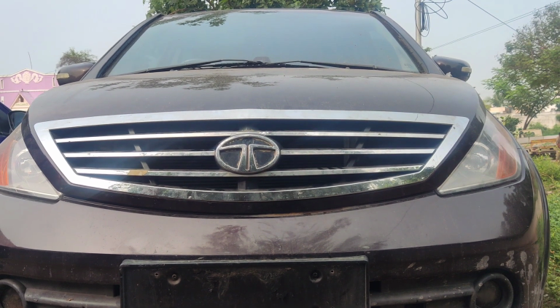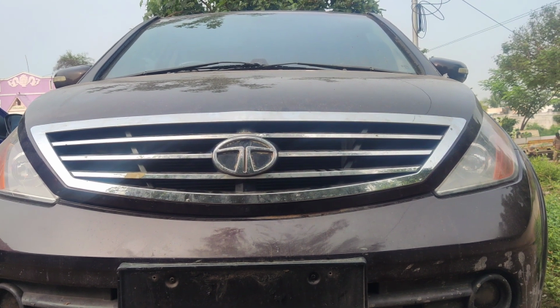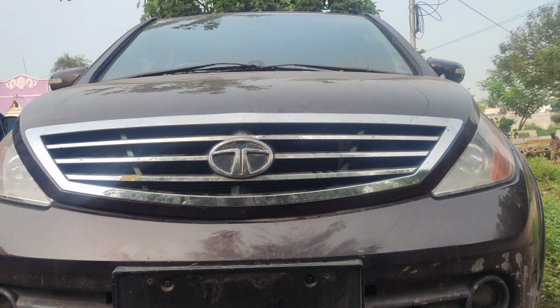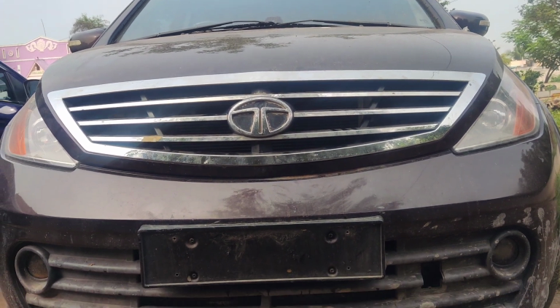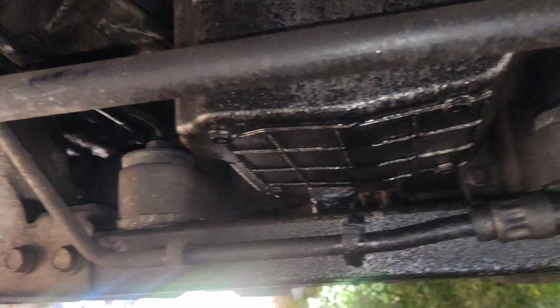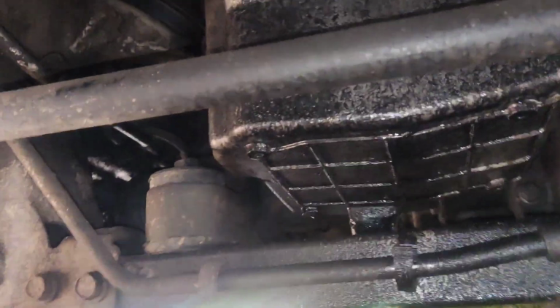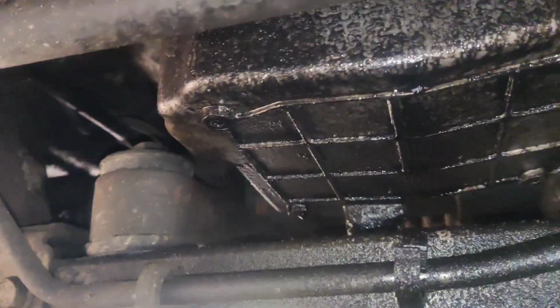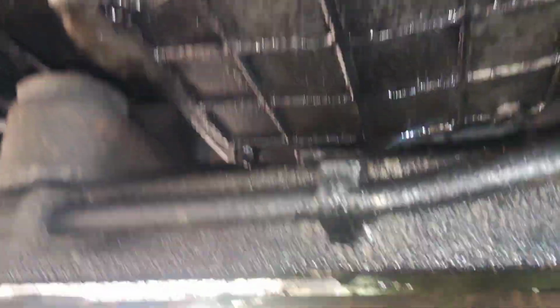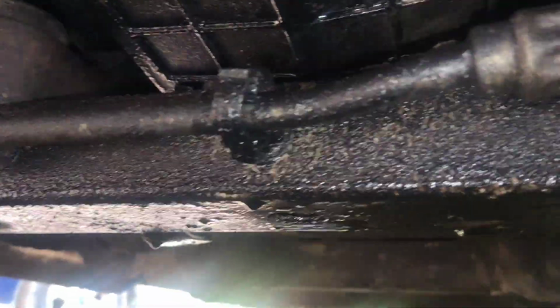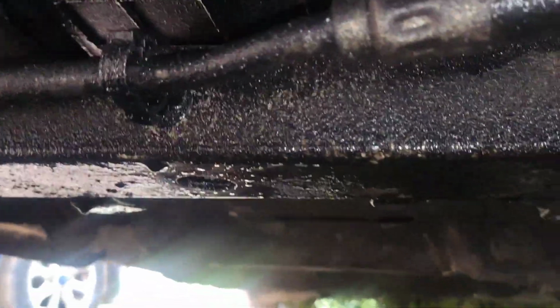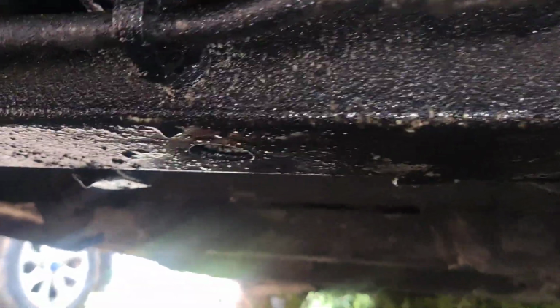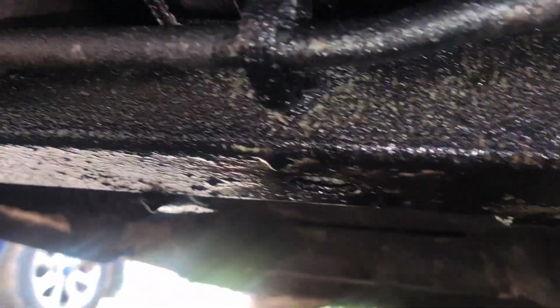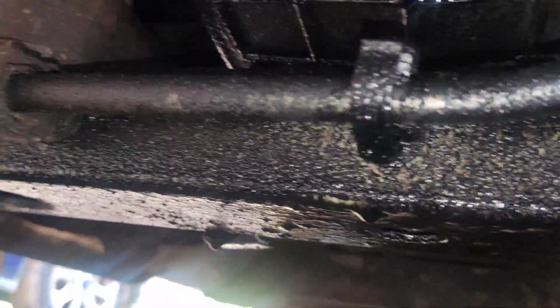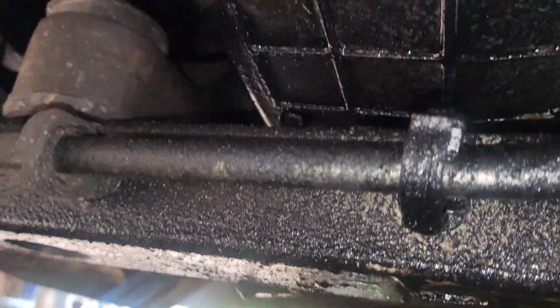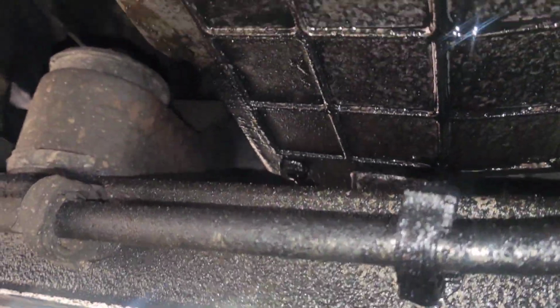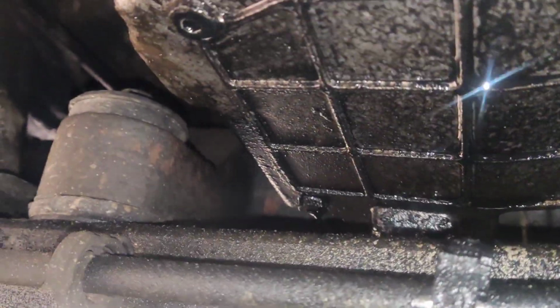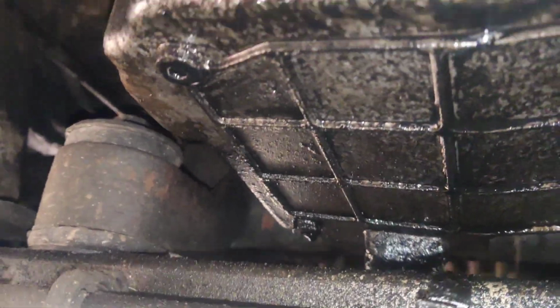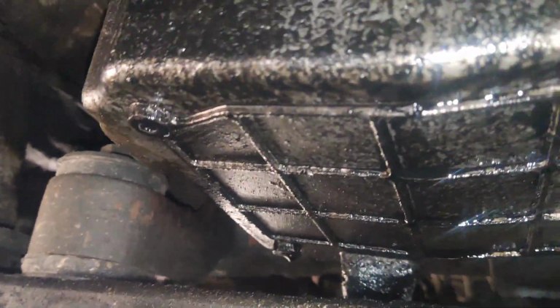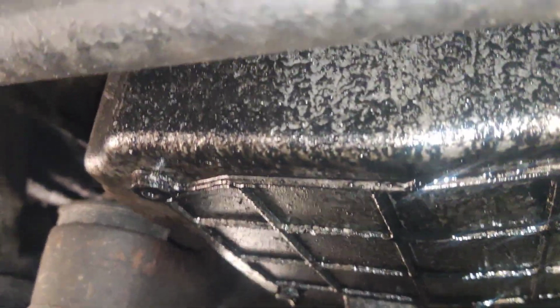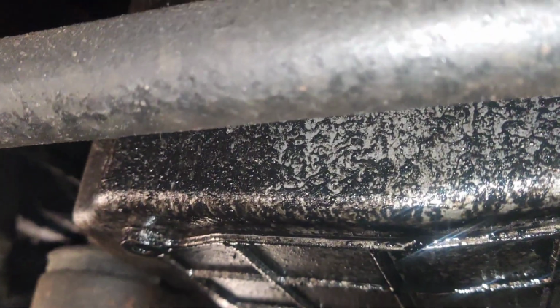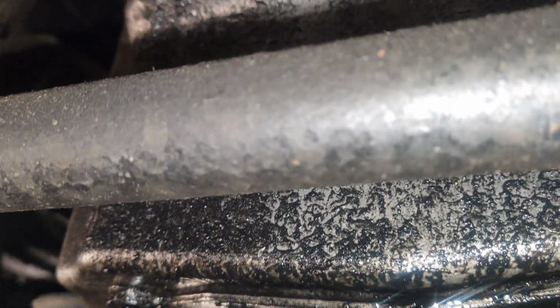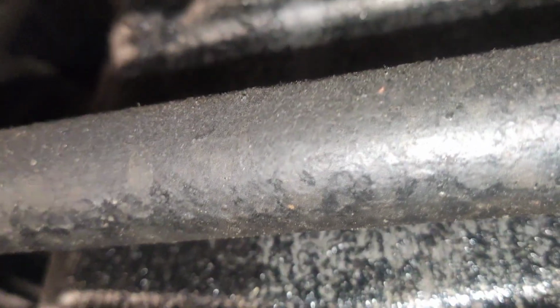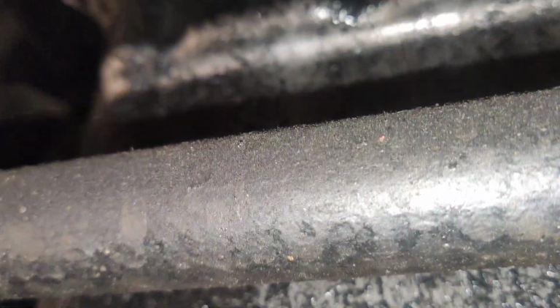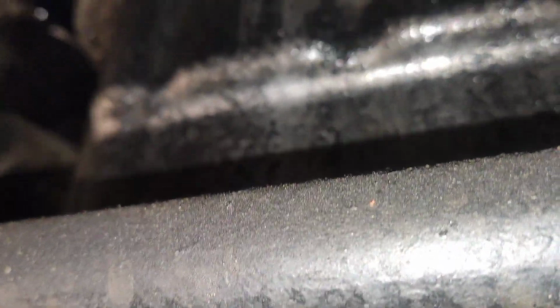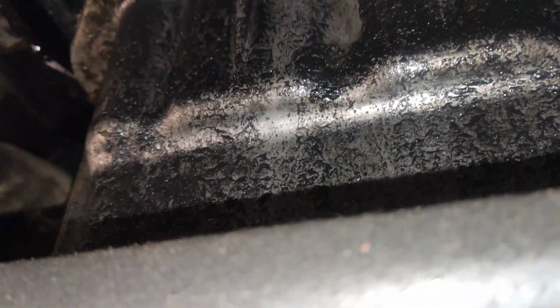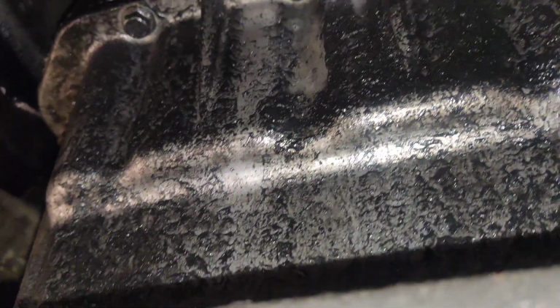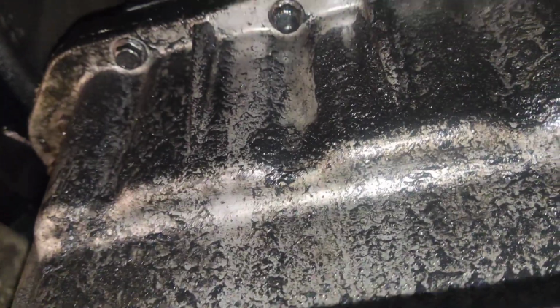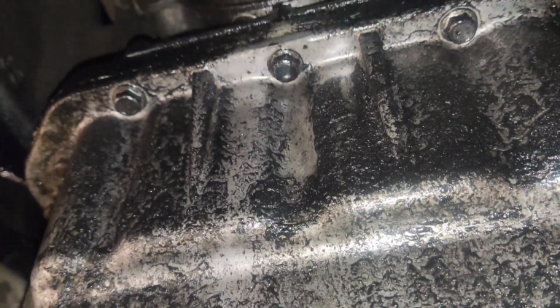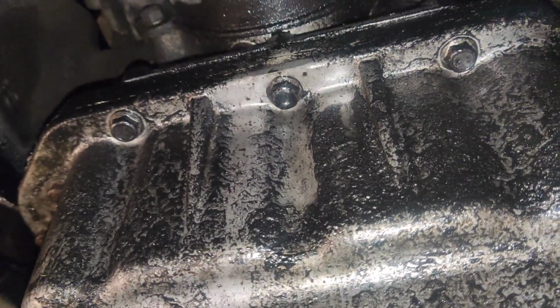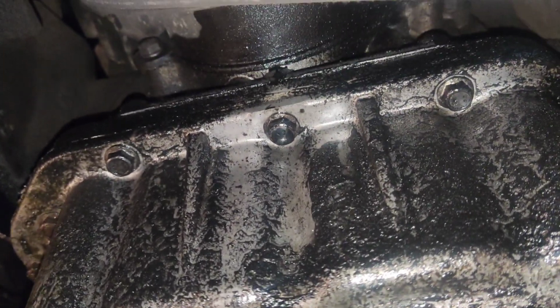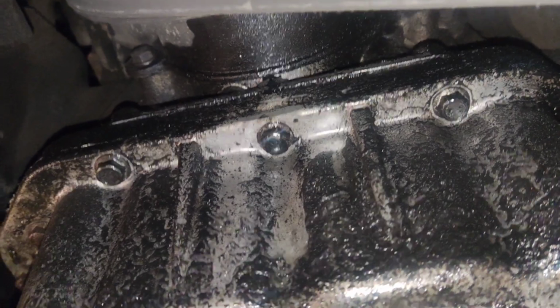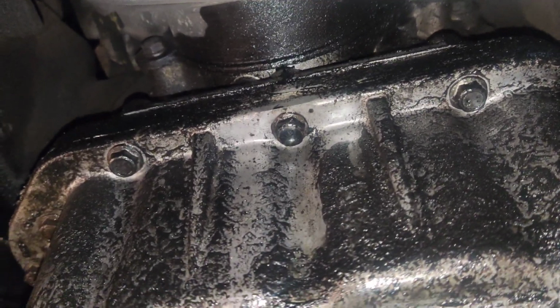Let's see here, friends. Let's see here — engine pulley seal.